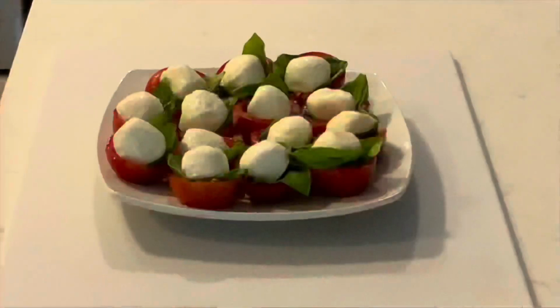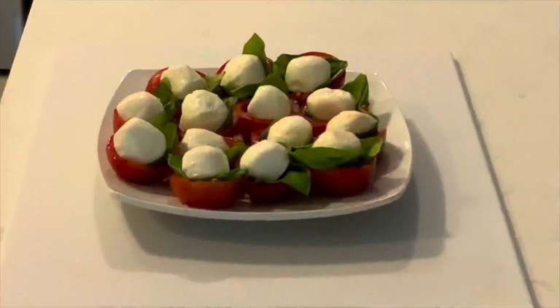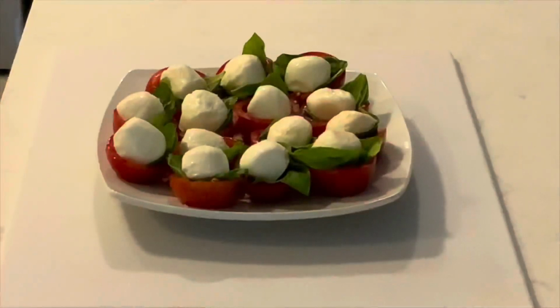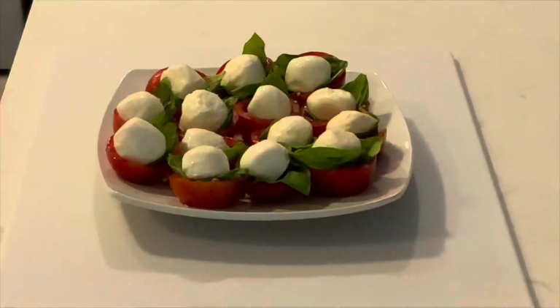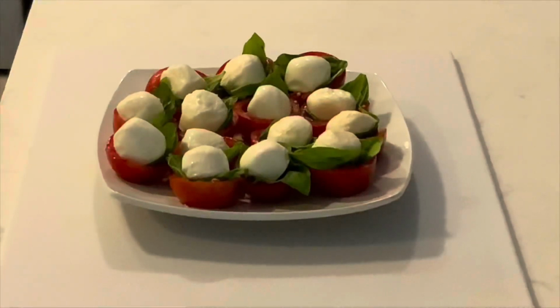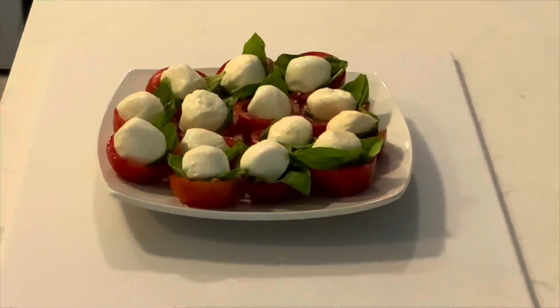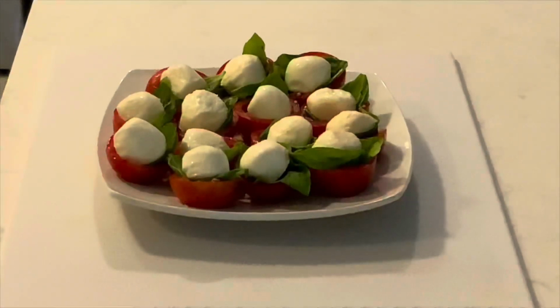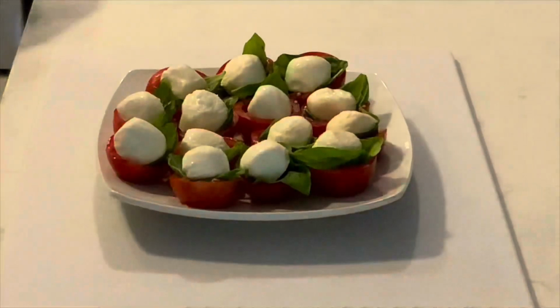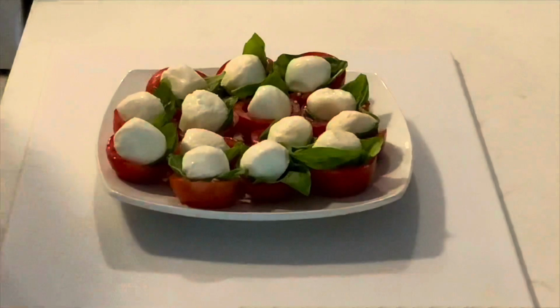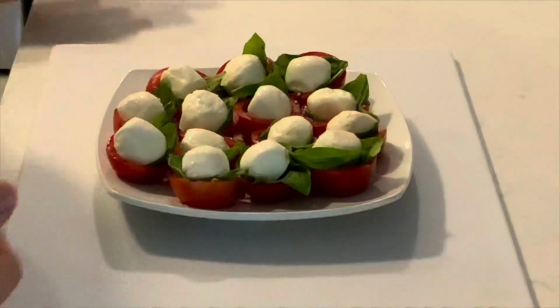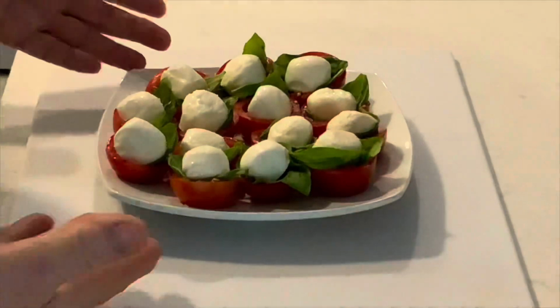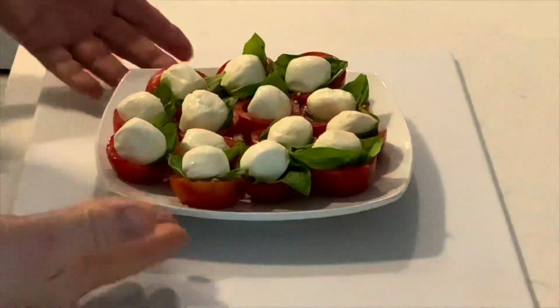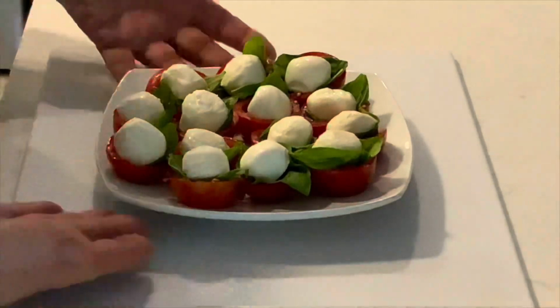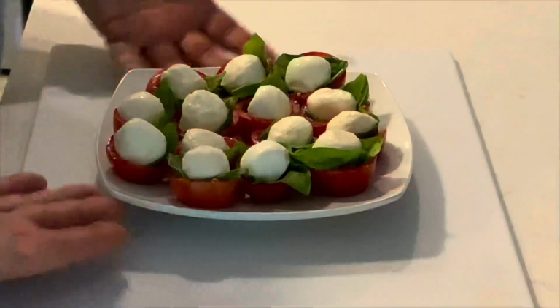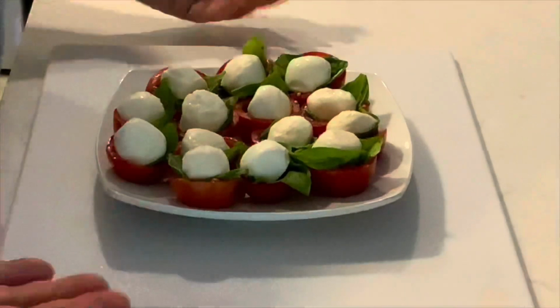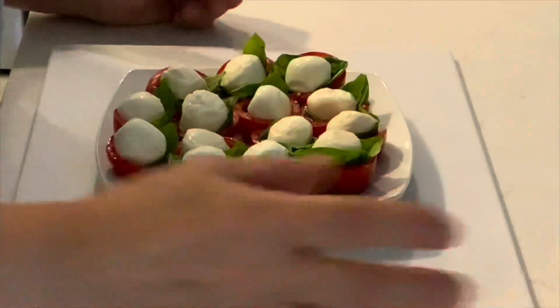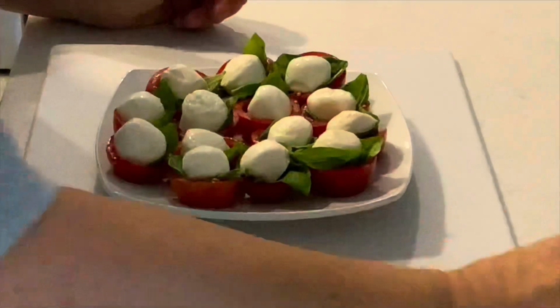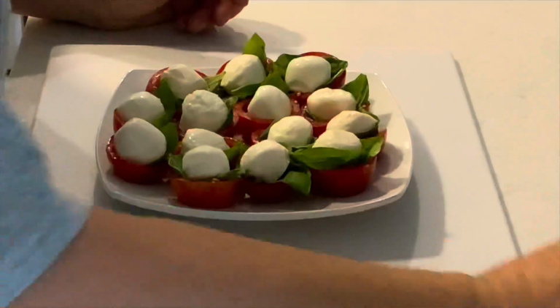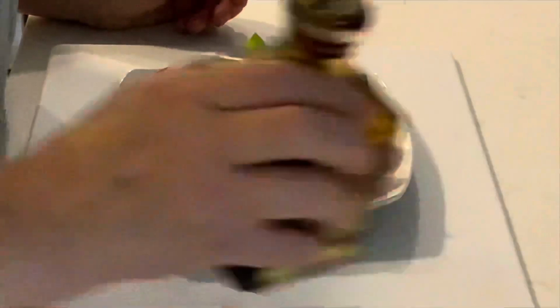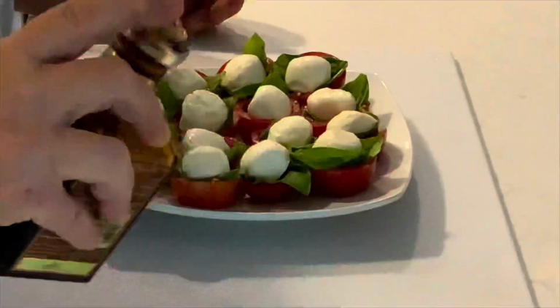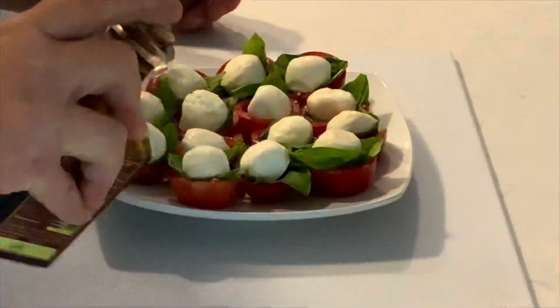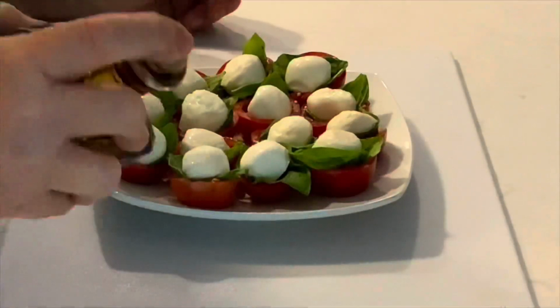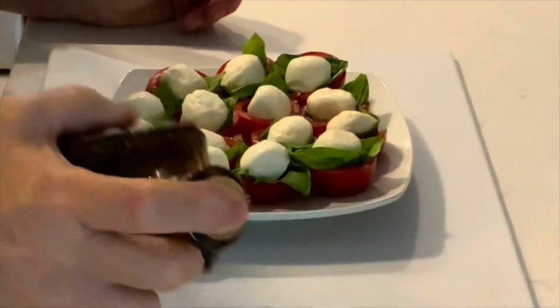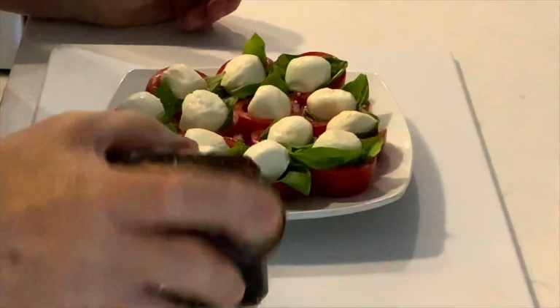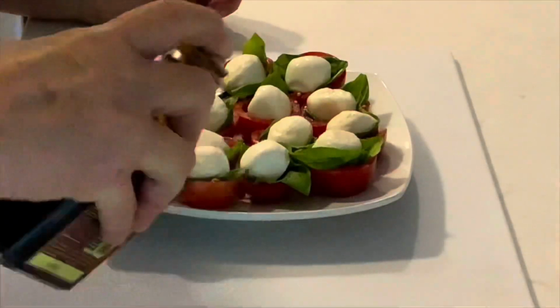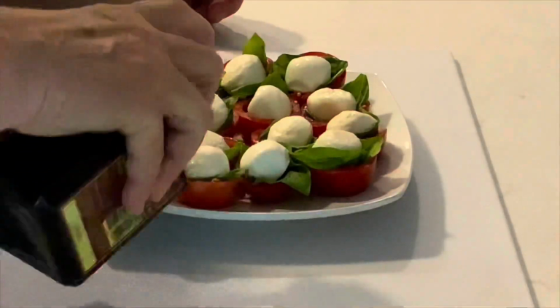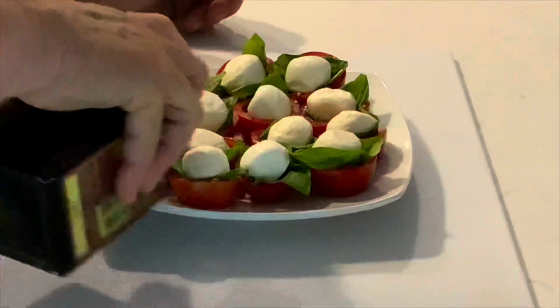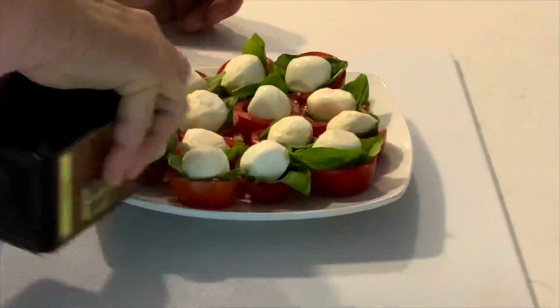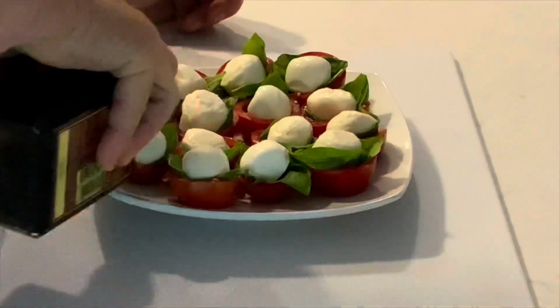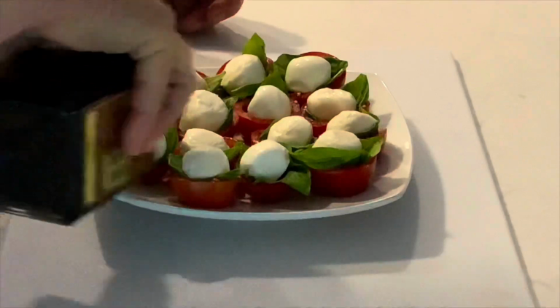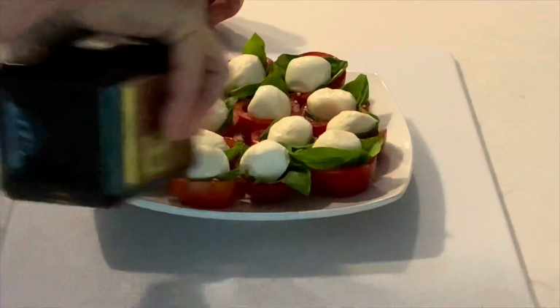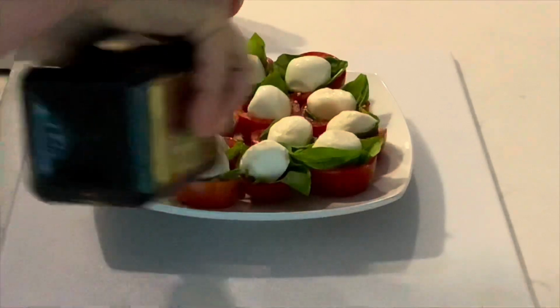They look really nice on a platter, and they lay nicely too because we trimmed off the bottom. To finish these off, we're simply going to drizzle with a little balsamic vinegar.